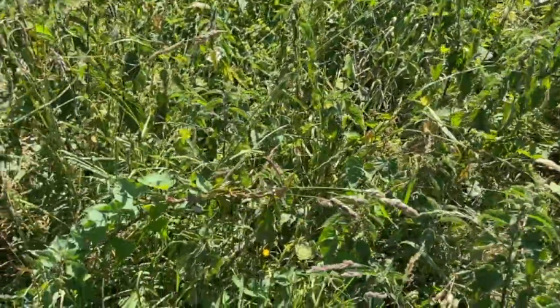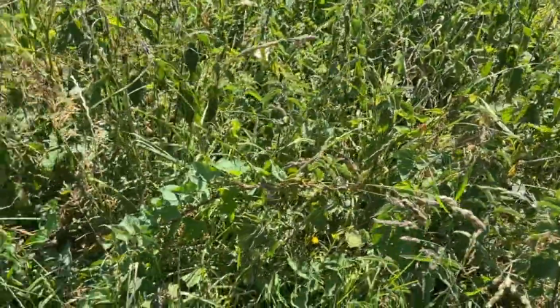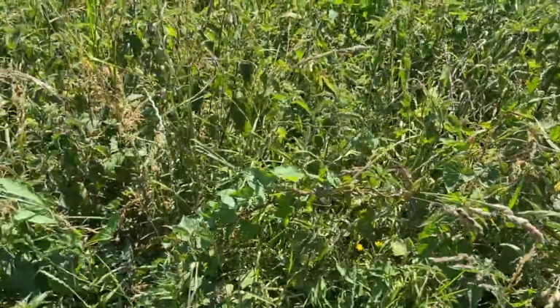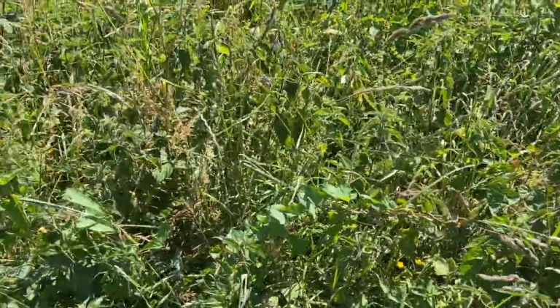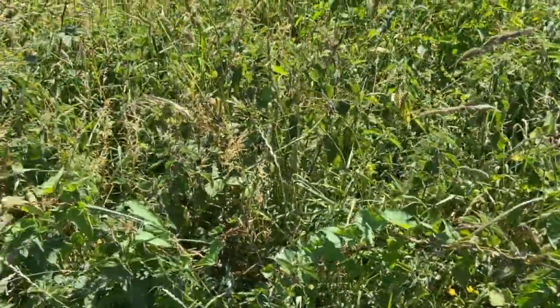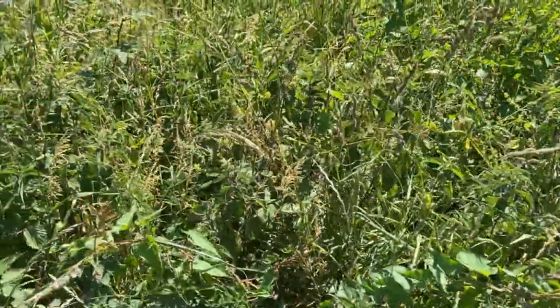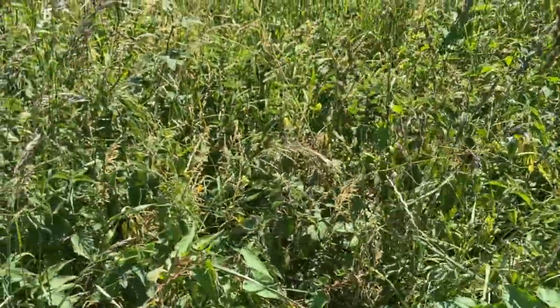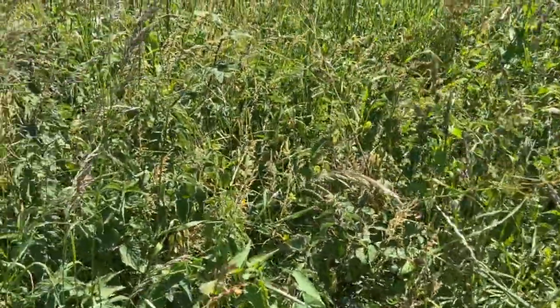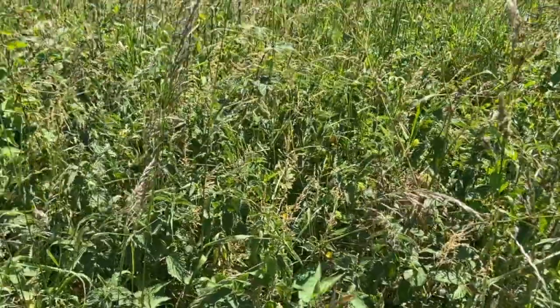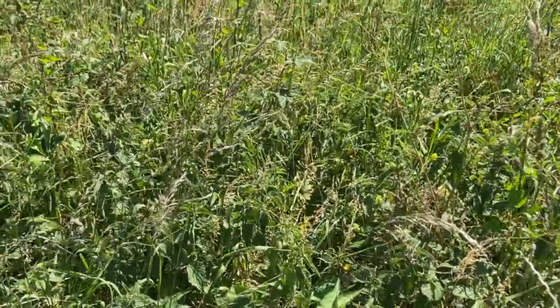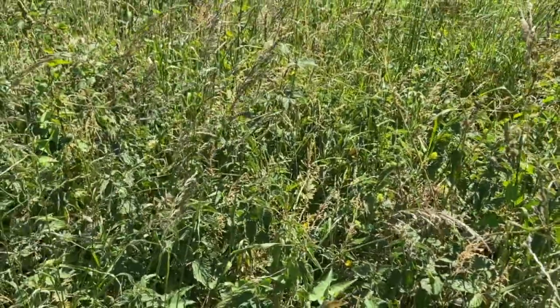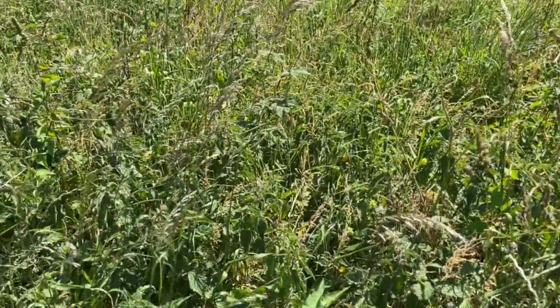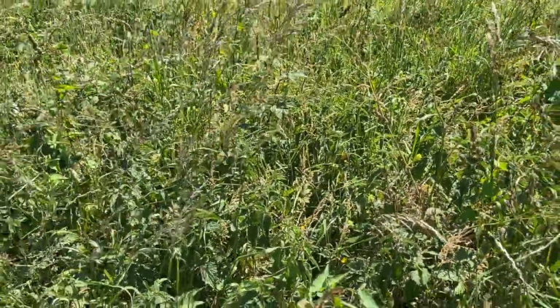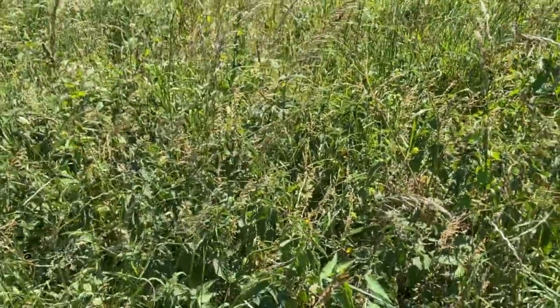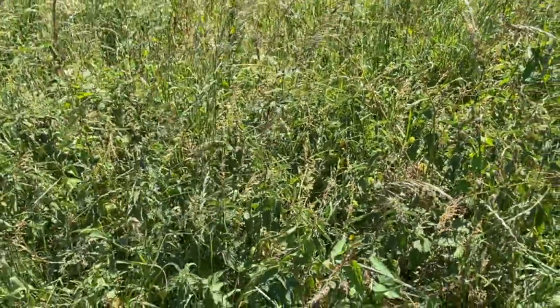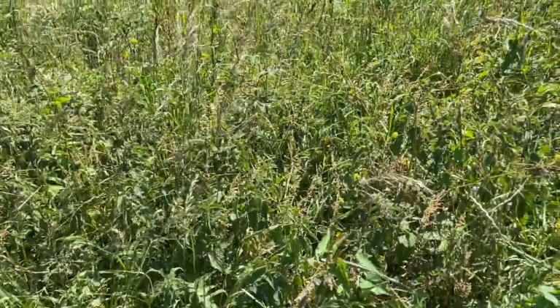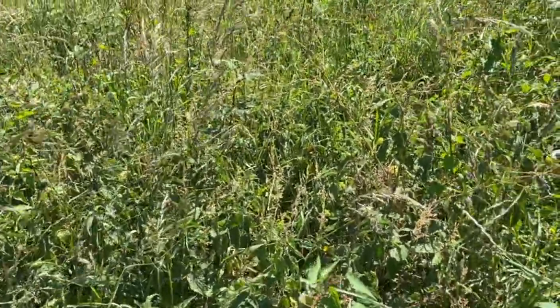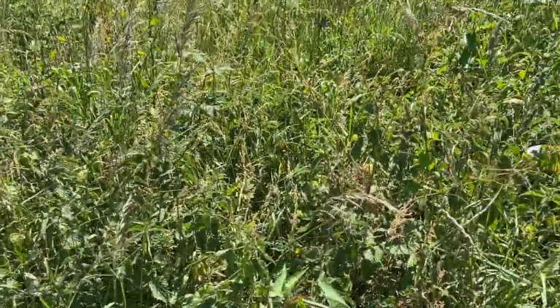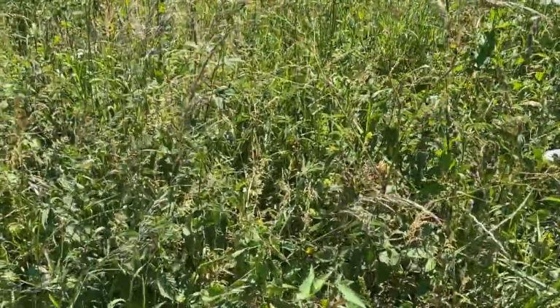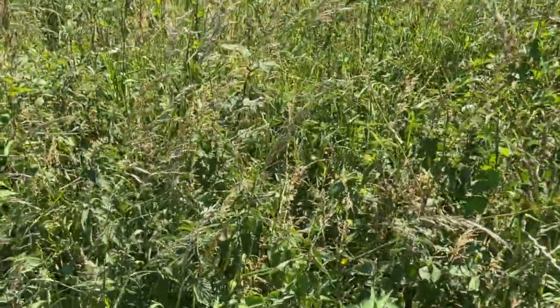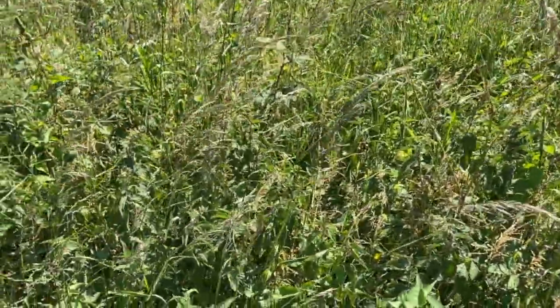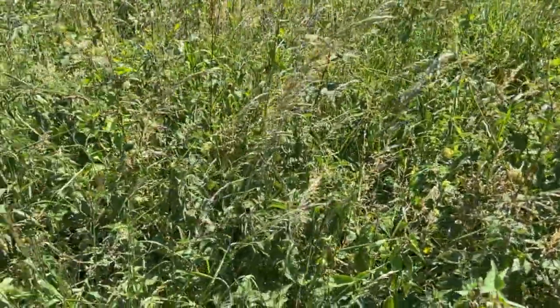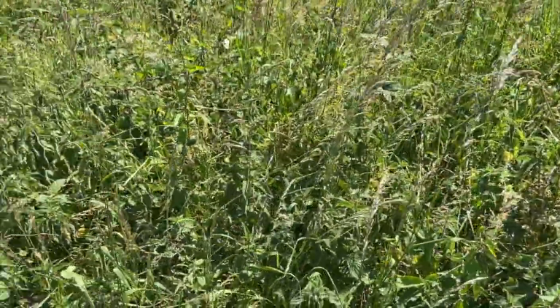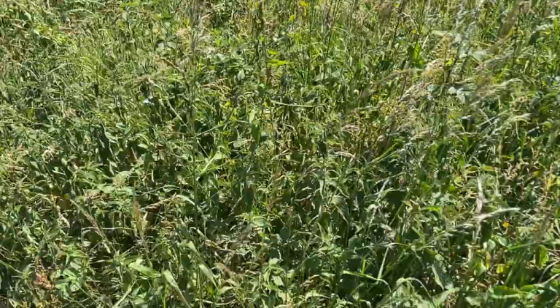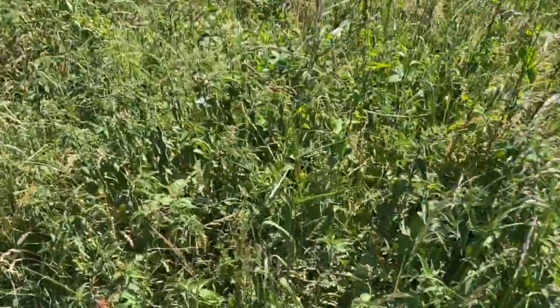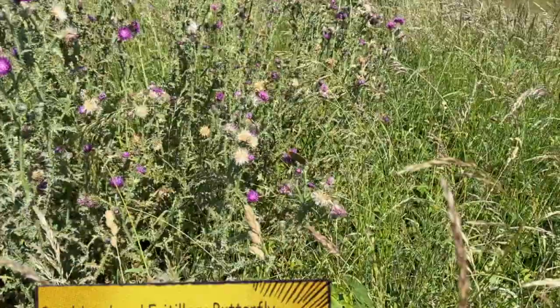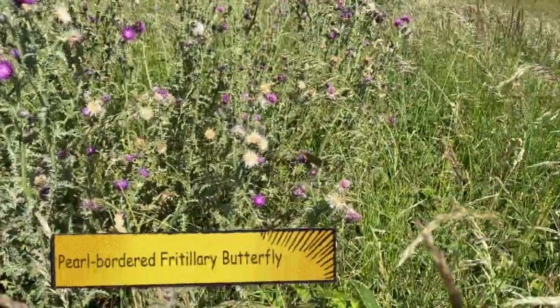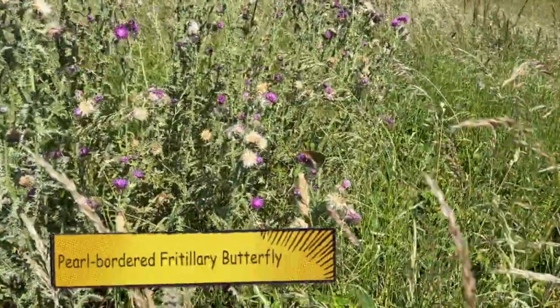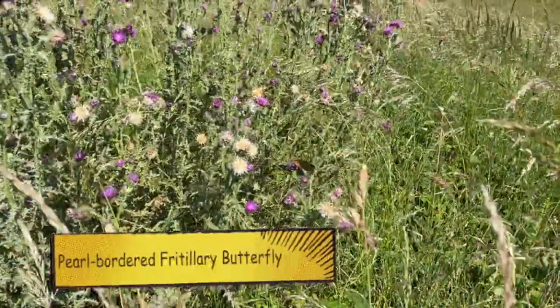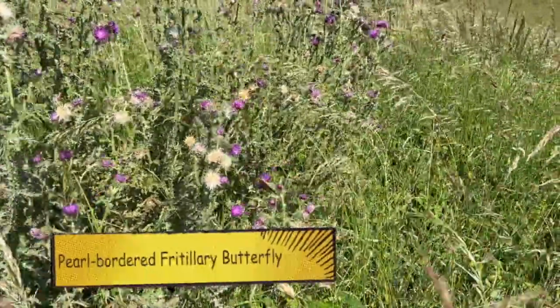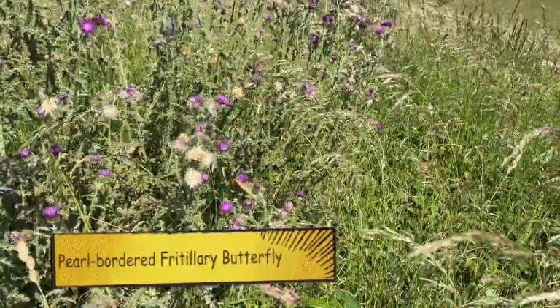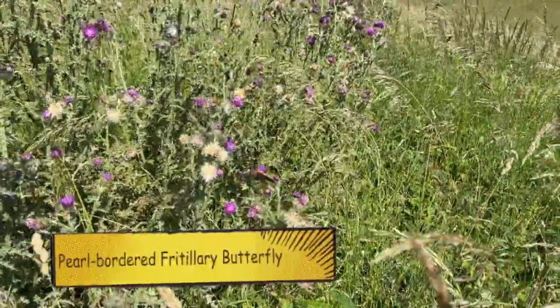Now we've found ladybirds, let's look for other beetles. Is an ant a type of insect? An ant is a different type of insect, but it is an insect because it has six legs.